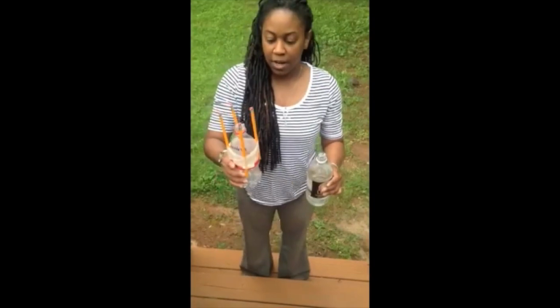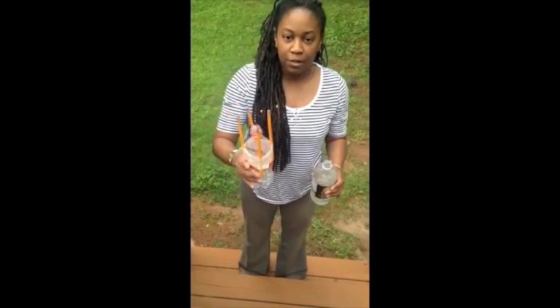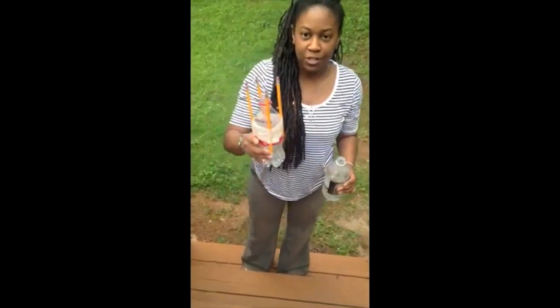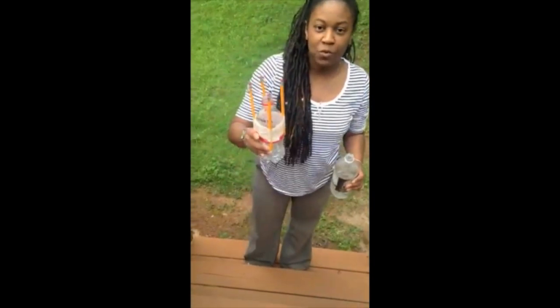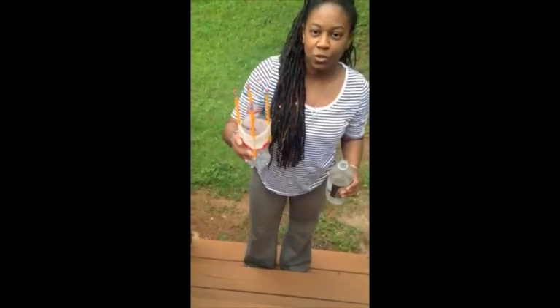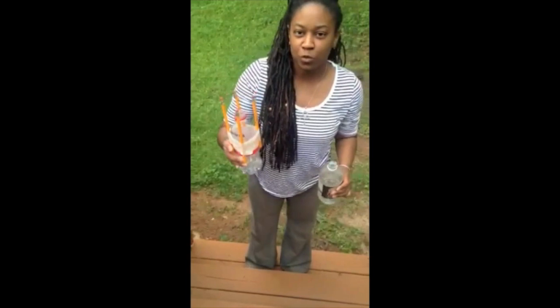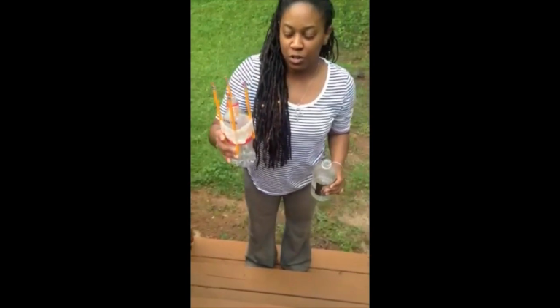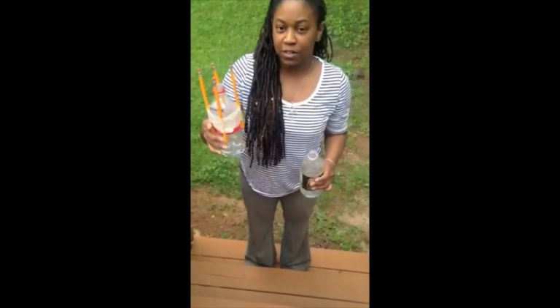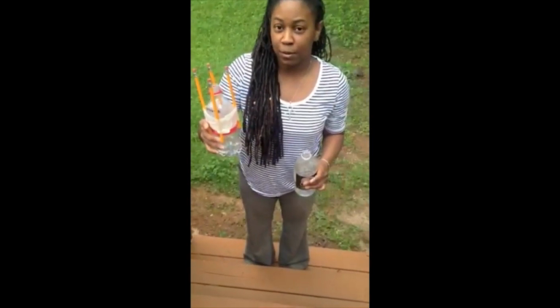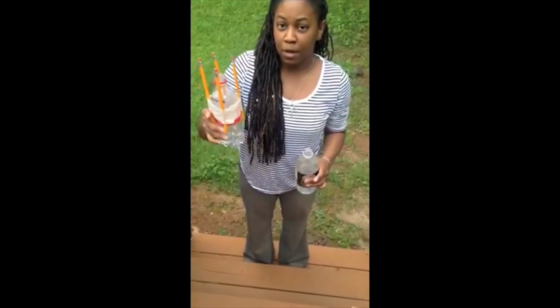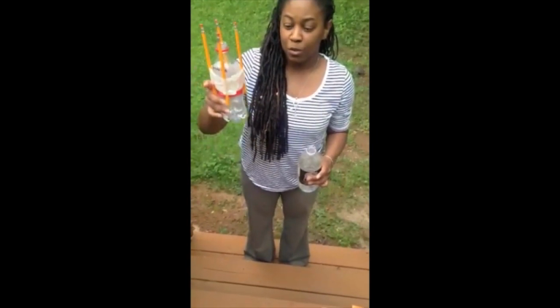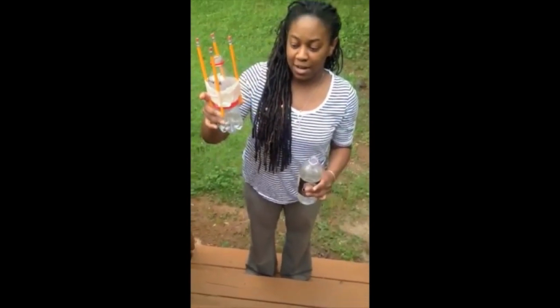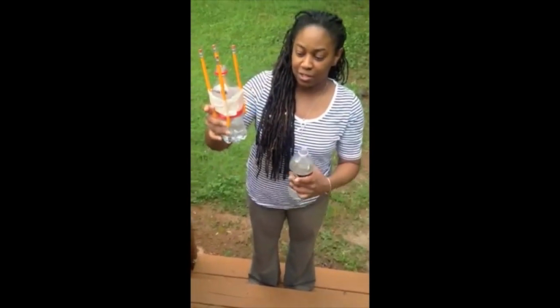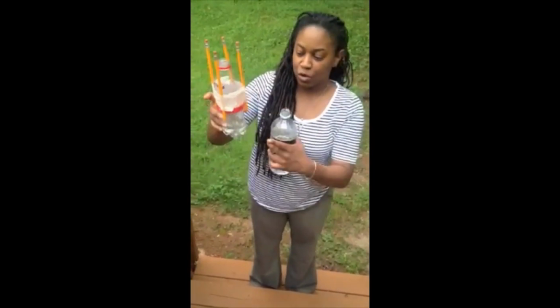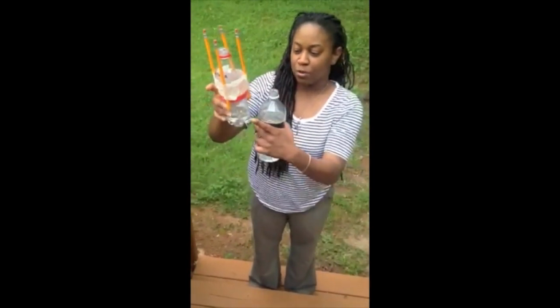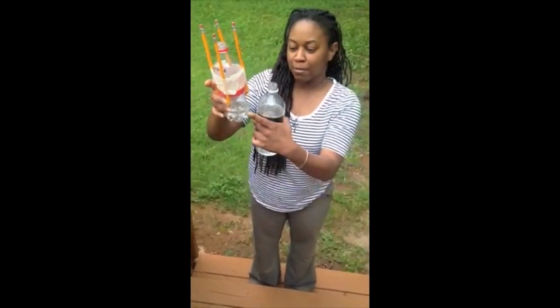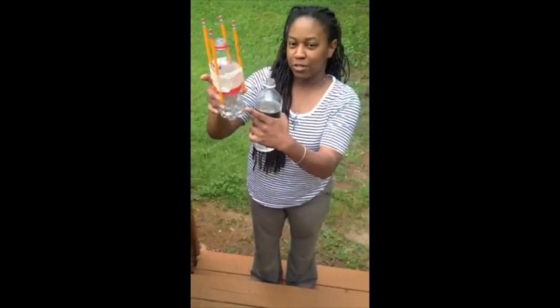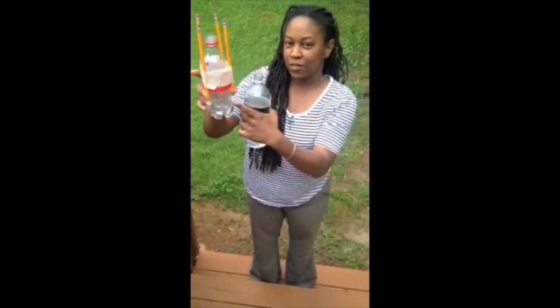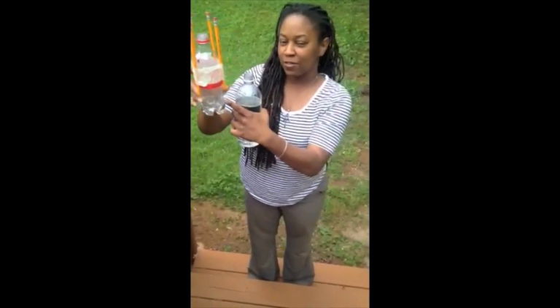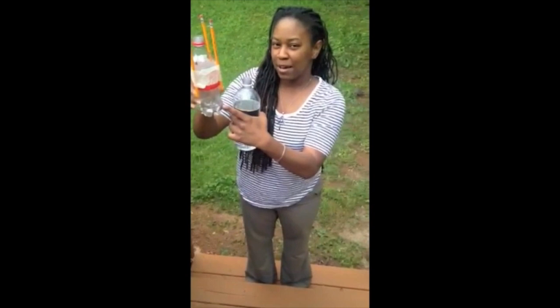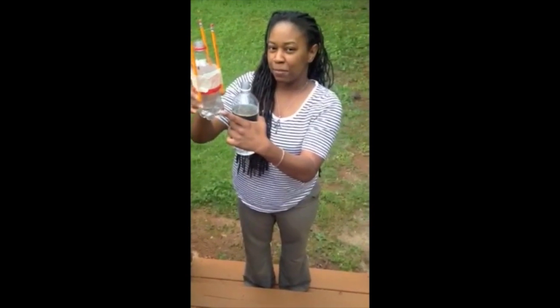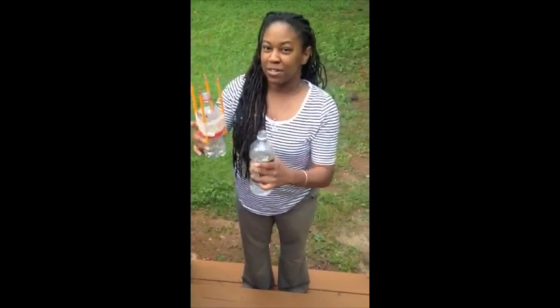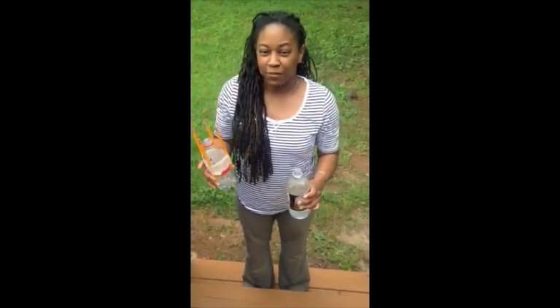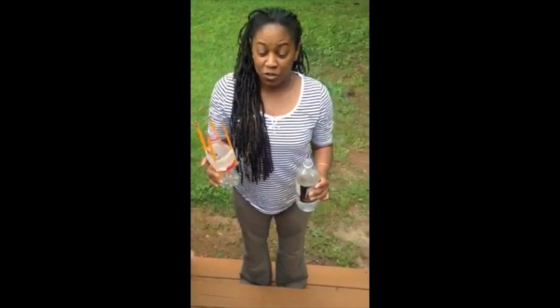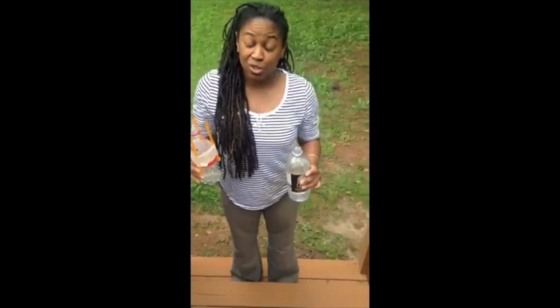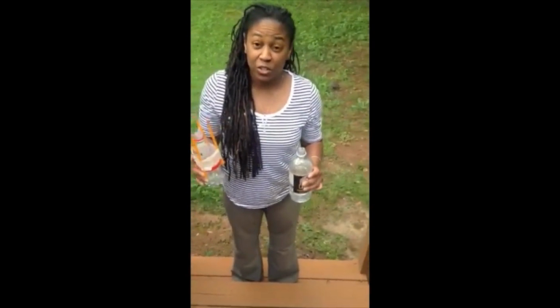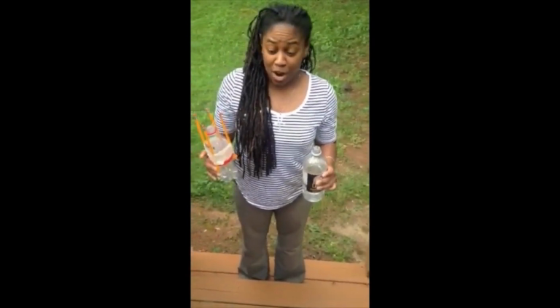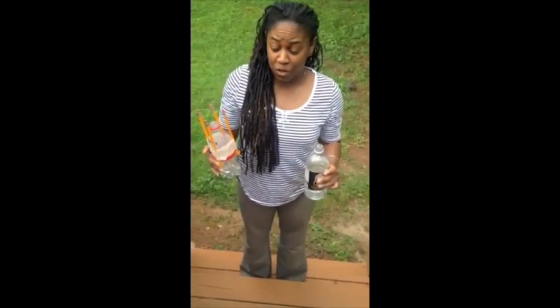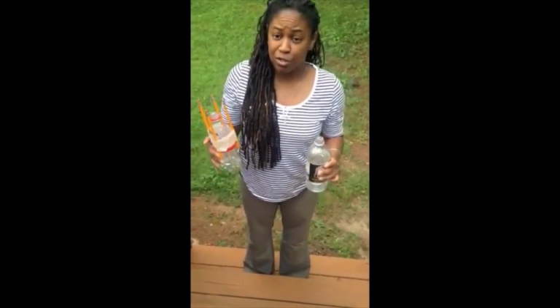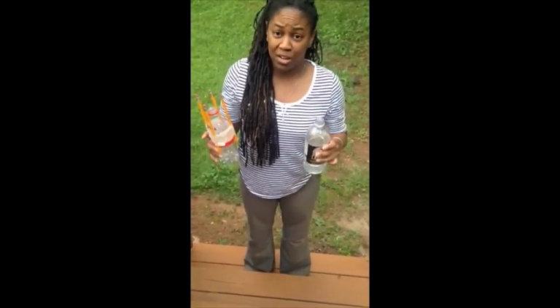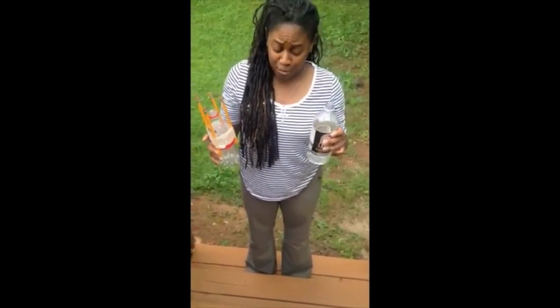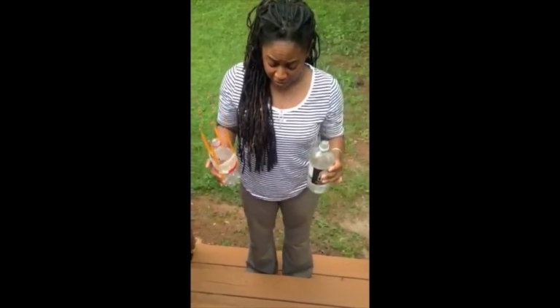The first thing you want to do is pour in your vinegar. With a bottle like this, you want to pour probably to the fill line on the bottom of the bottle. If you're using a two liter, you're probably going to use about a cup of vinegar.